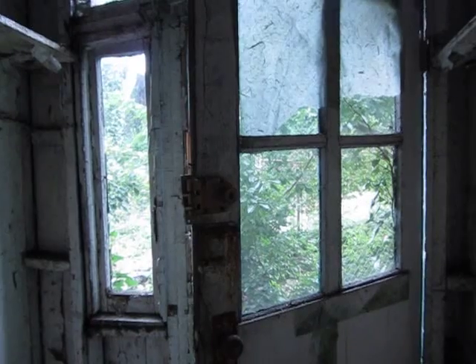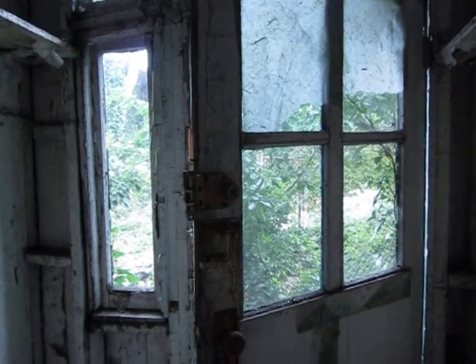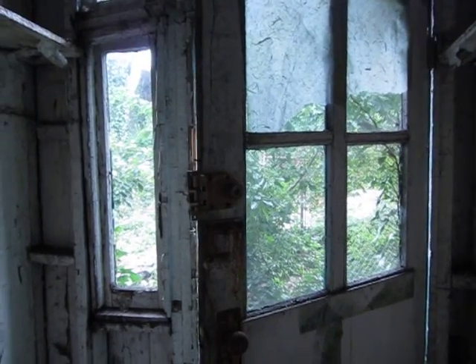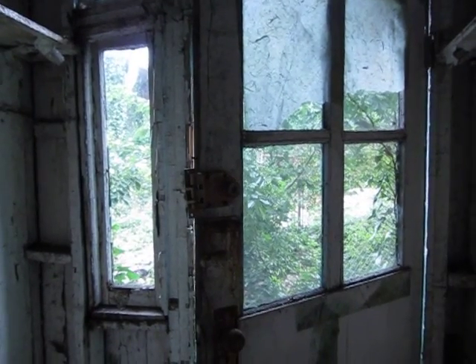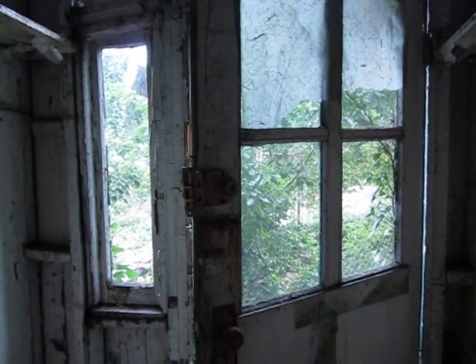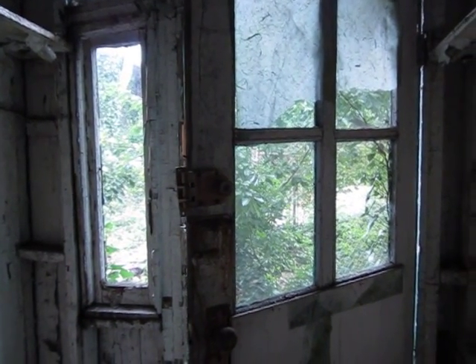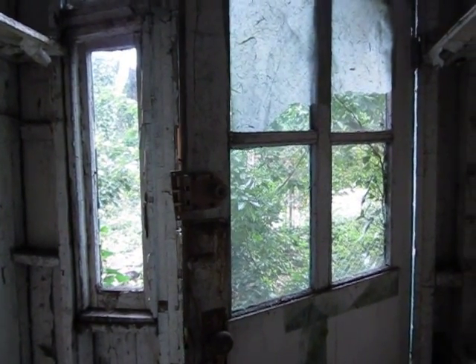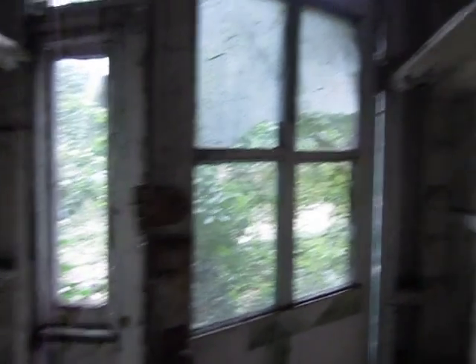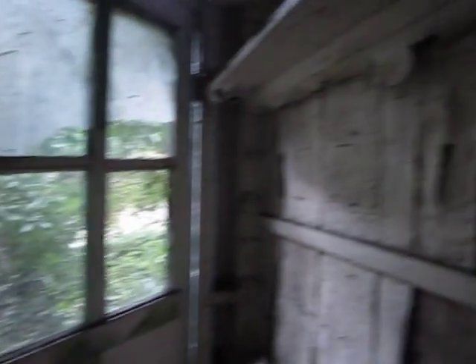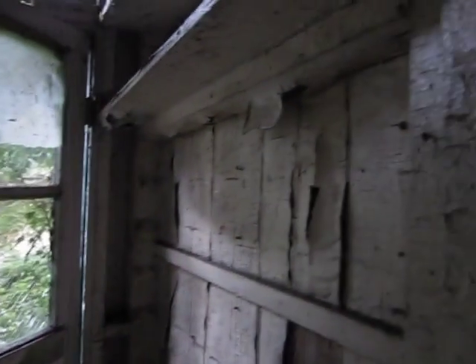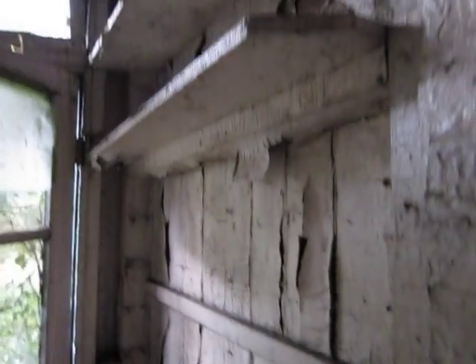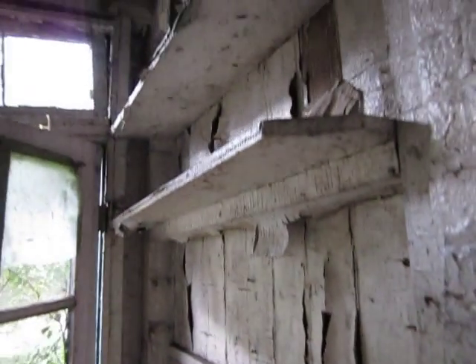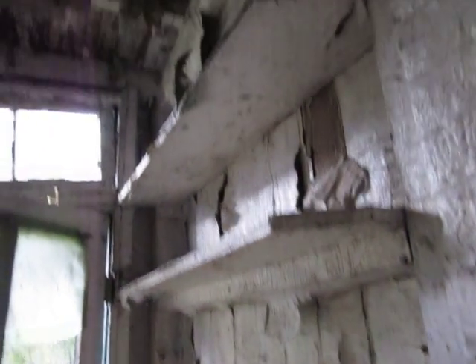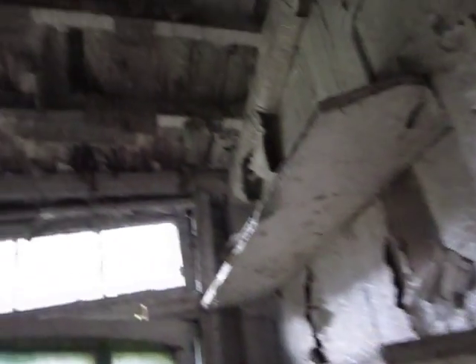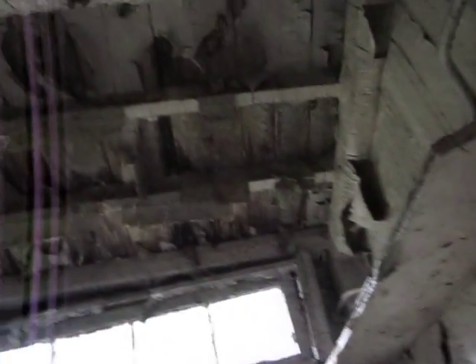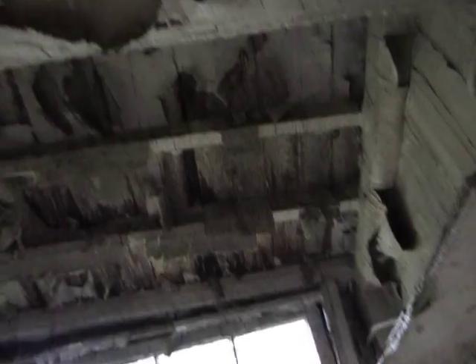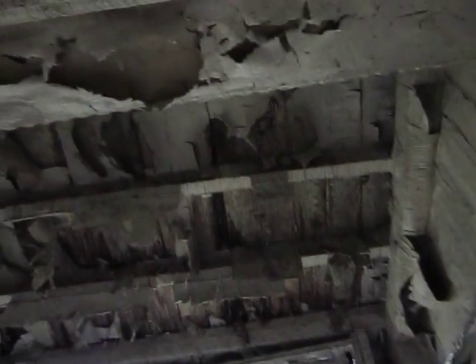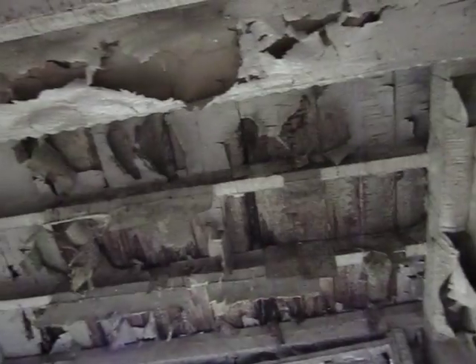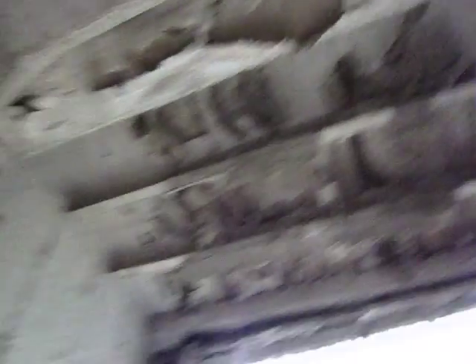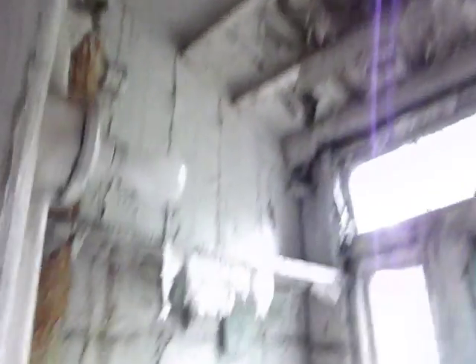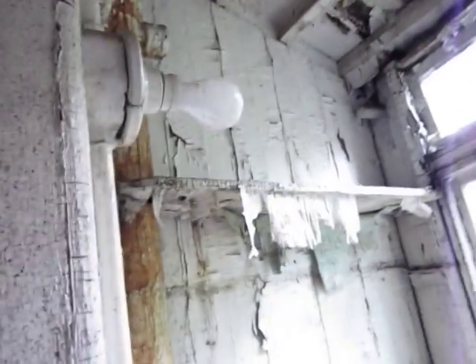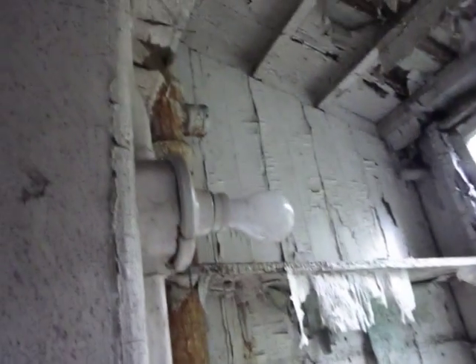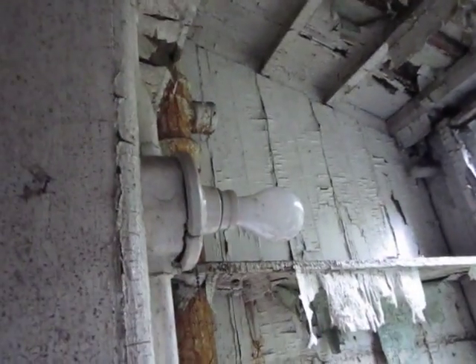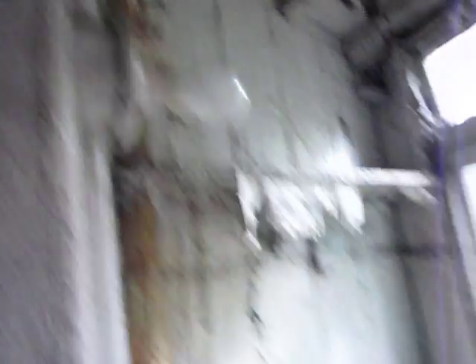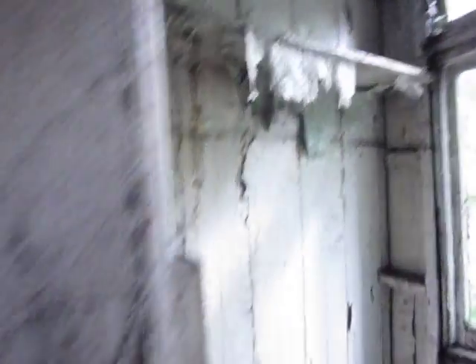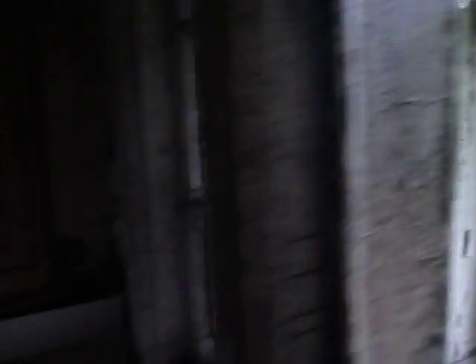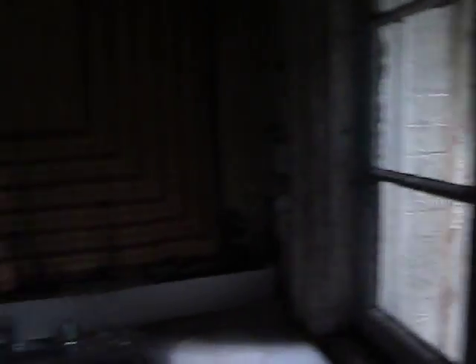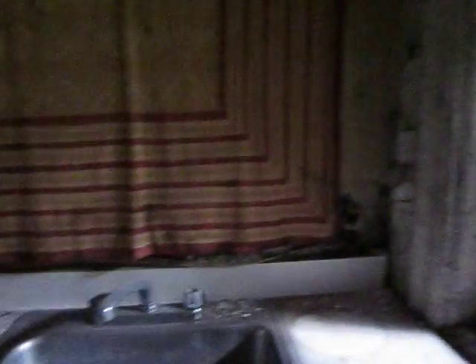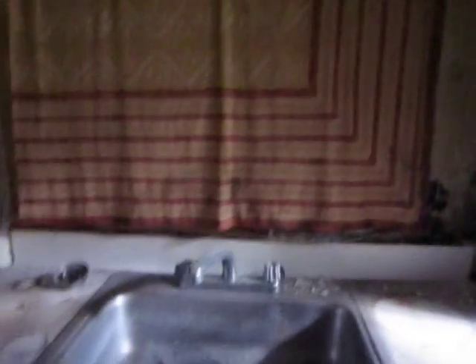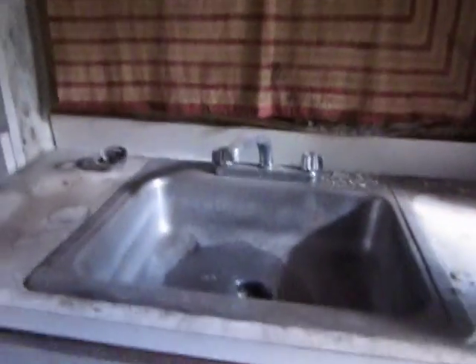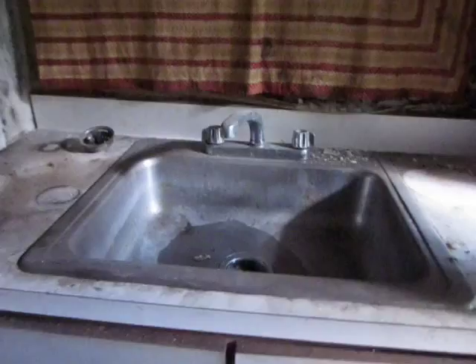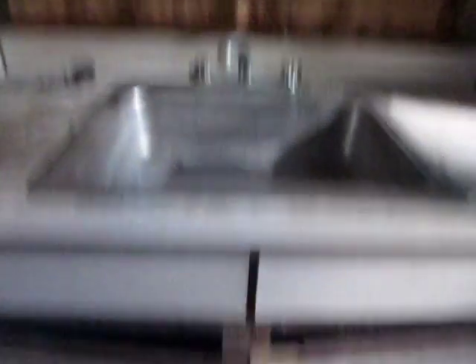This is the entrance we came in through. These are shelves. The ceiling is really falling down. The light. This is the kitchen. Here's the sink.